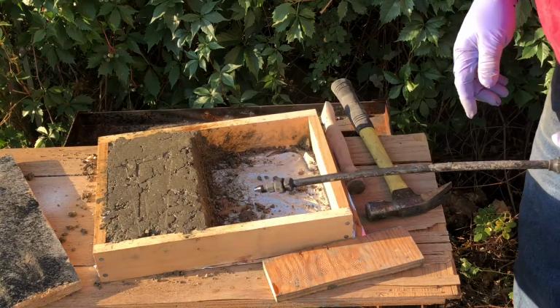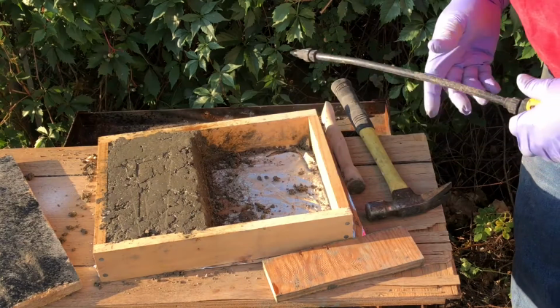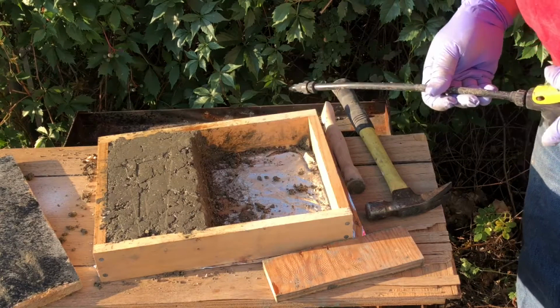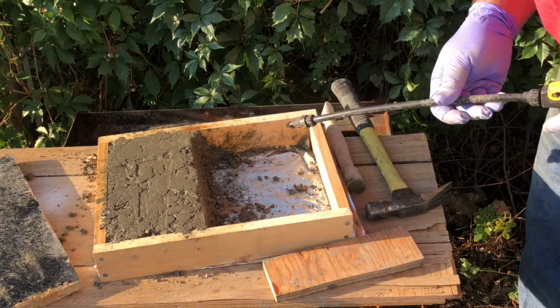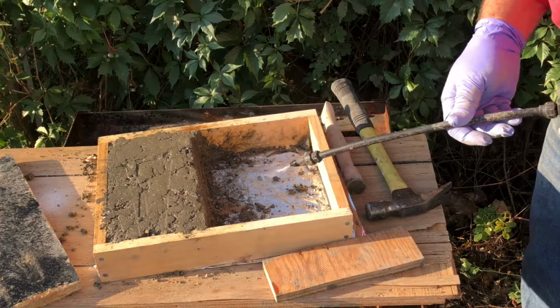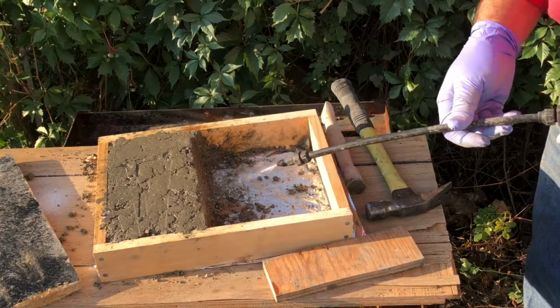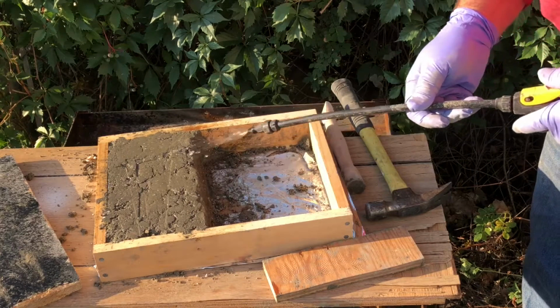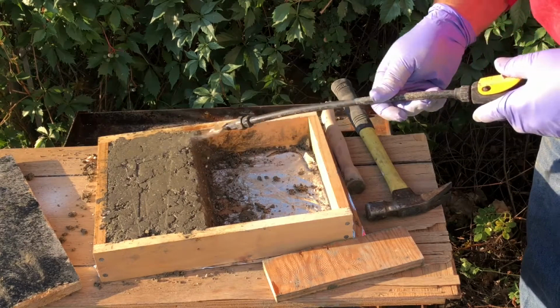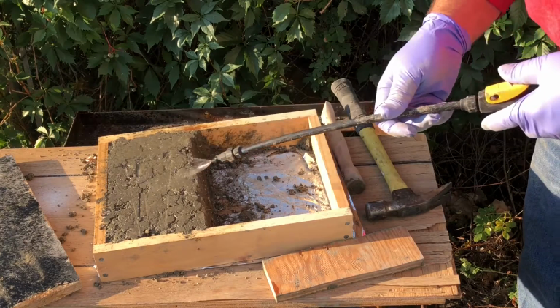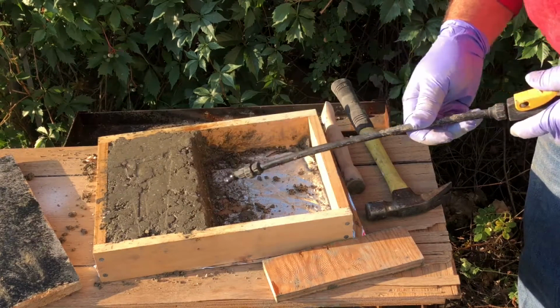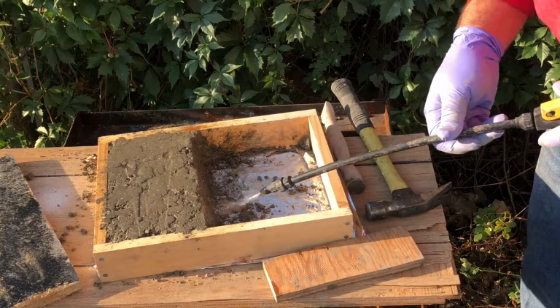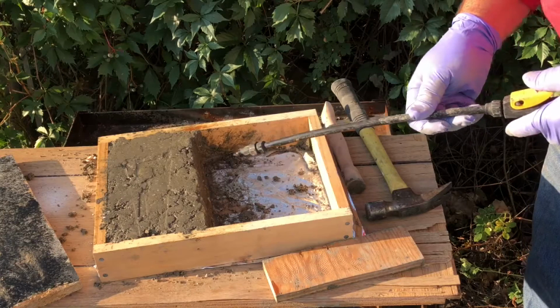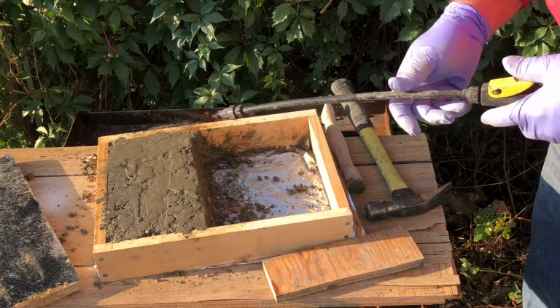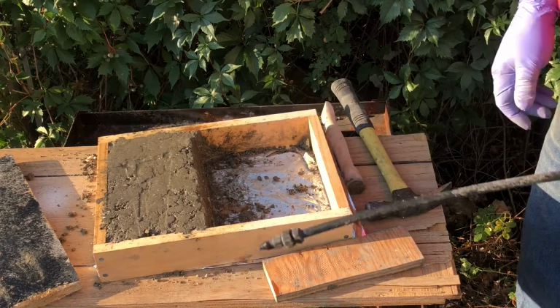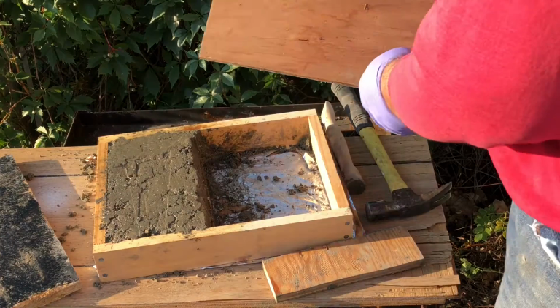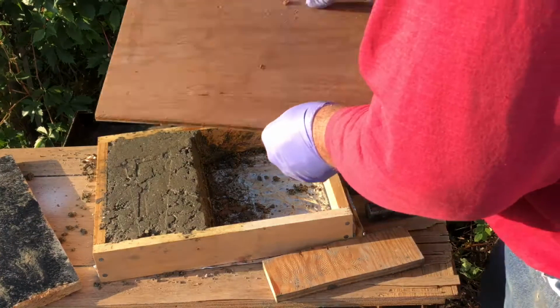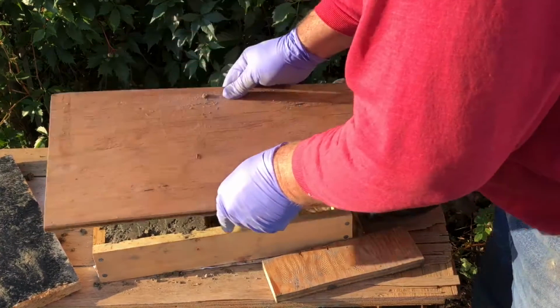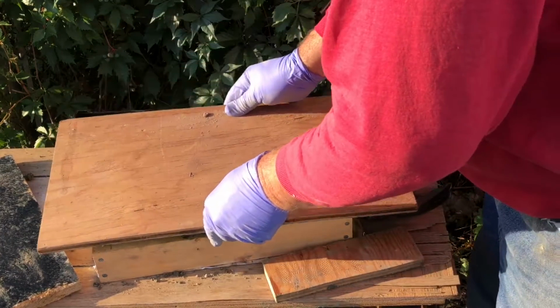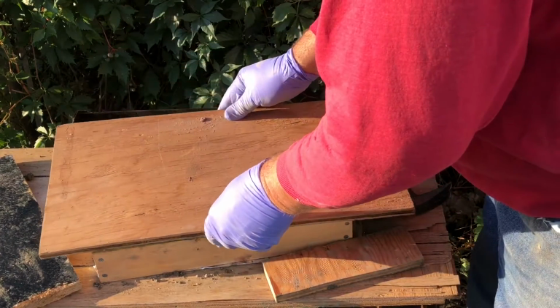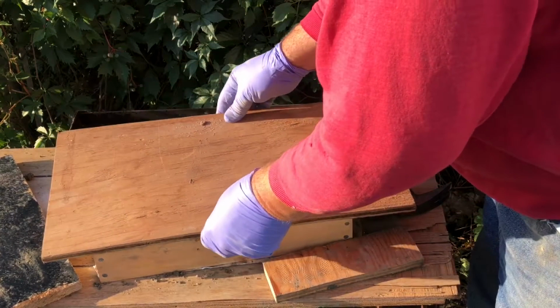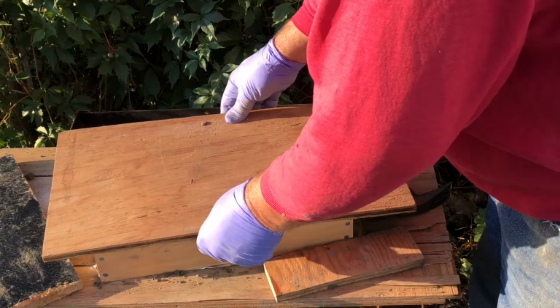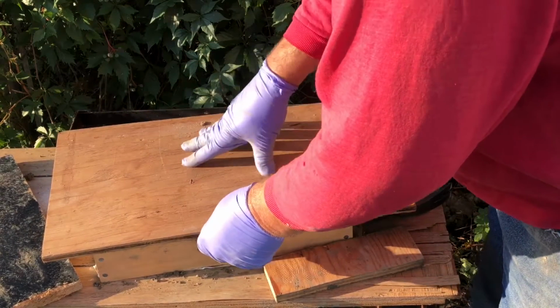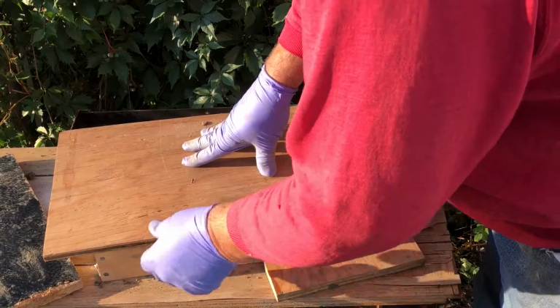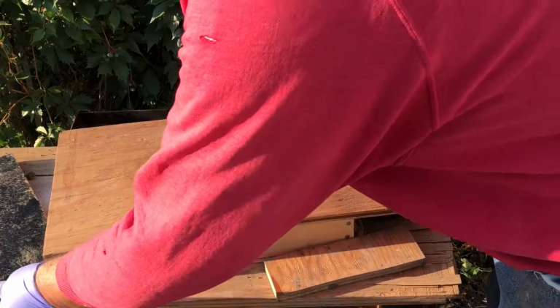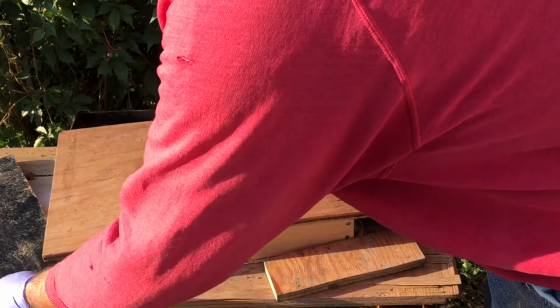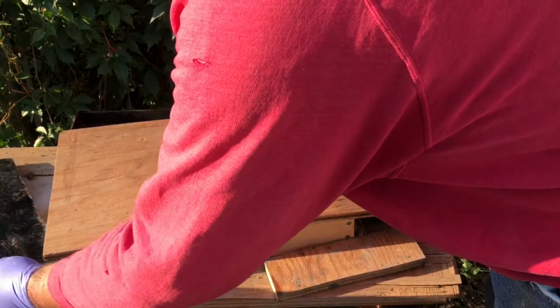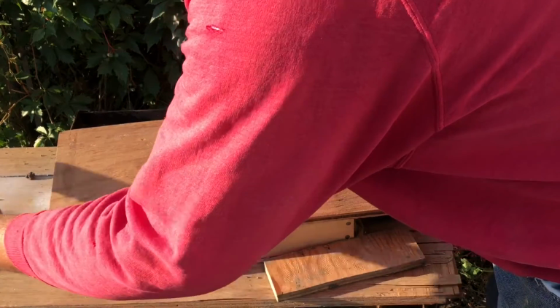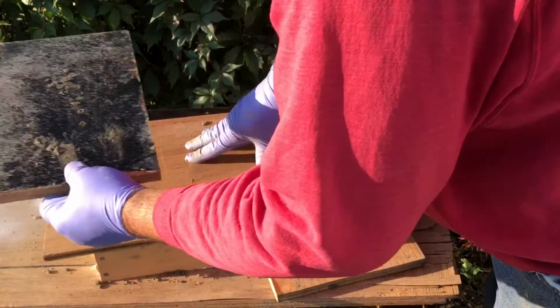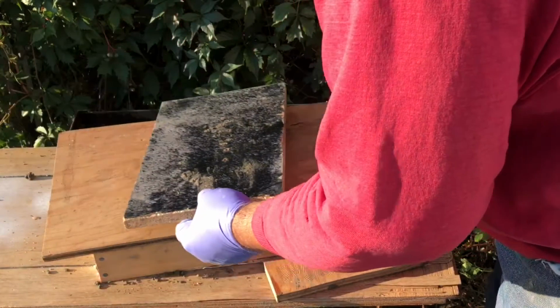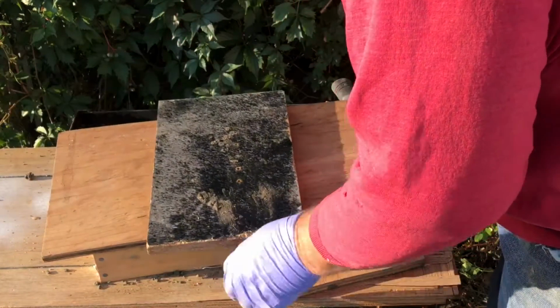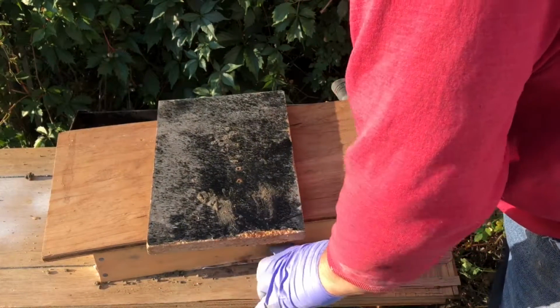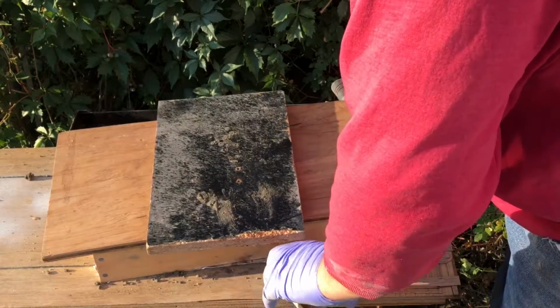I don't dare try to get it out of the frame at this point. This will do nicely — keeps it sealed up with a little weight on top of it.